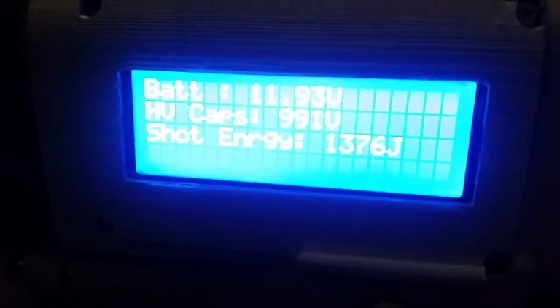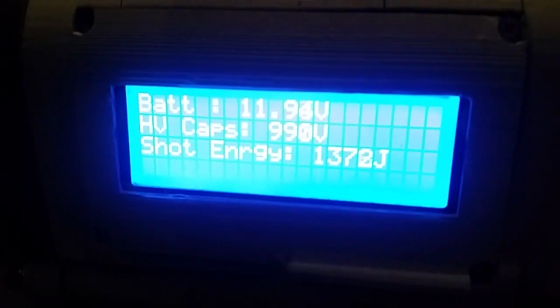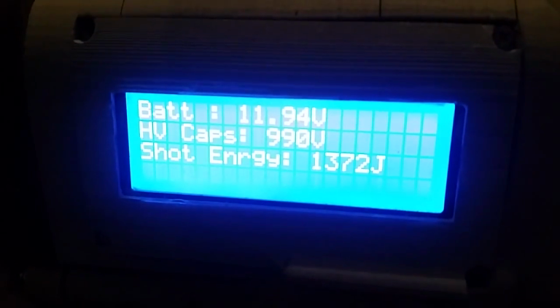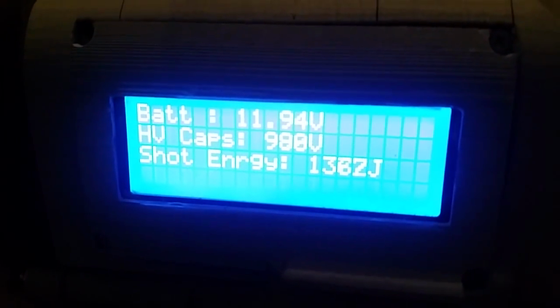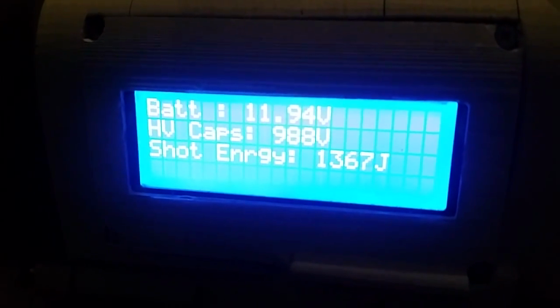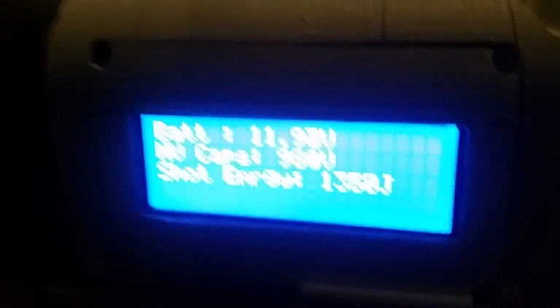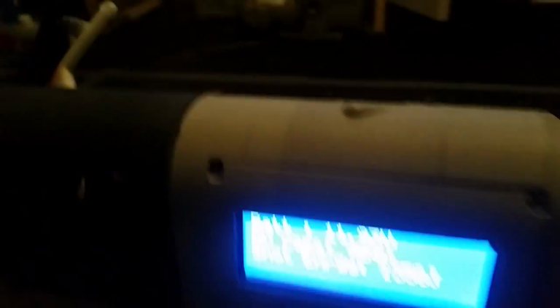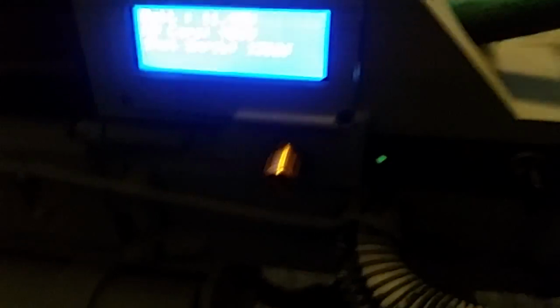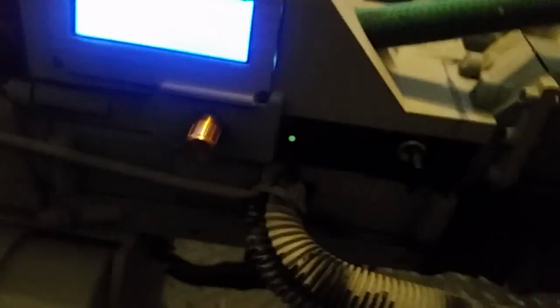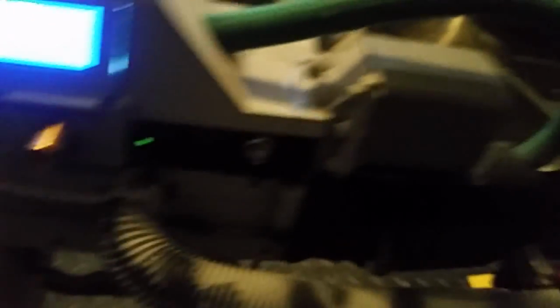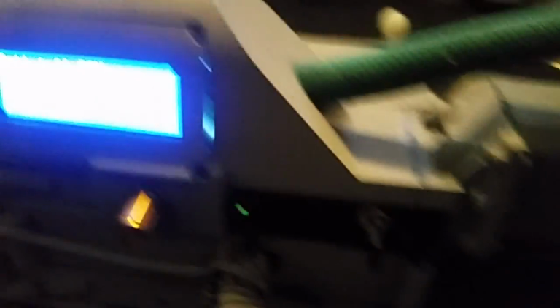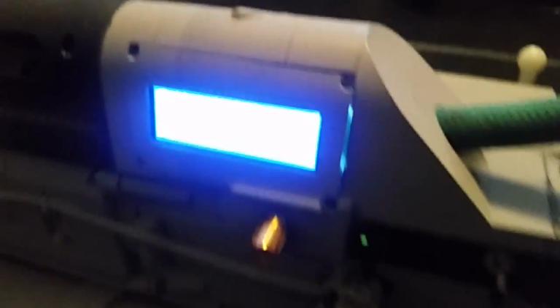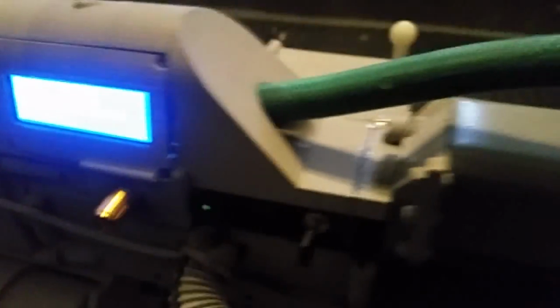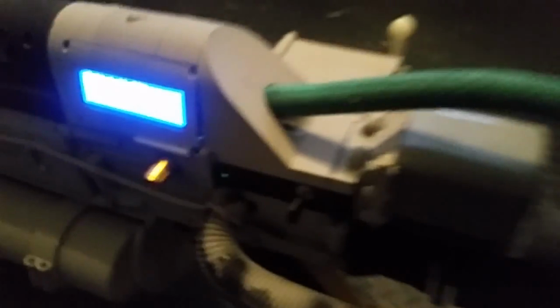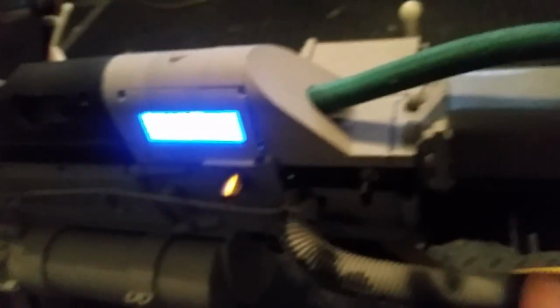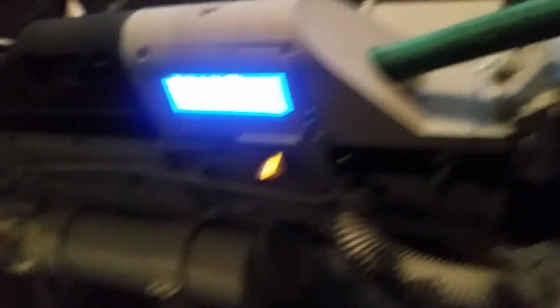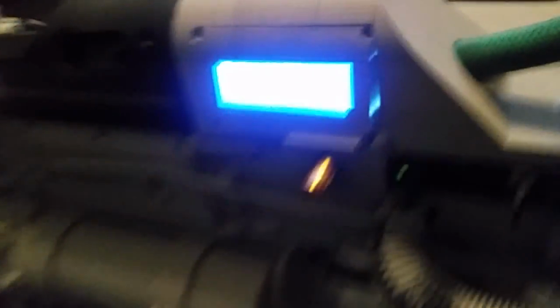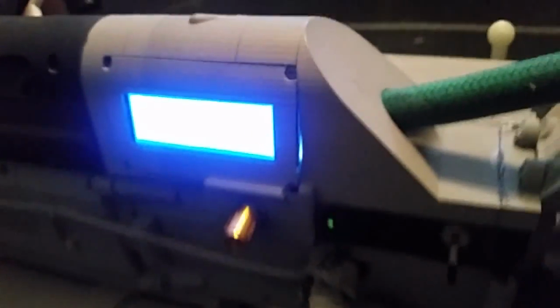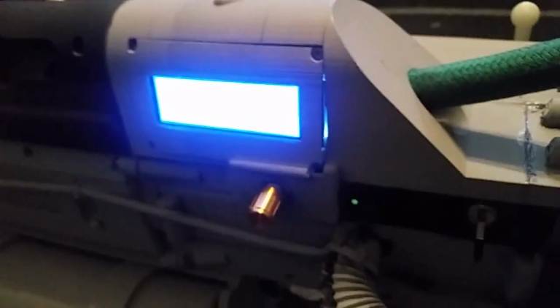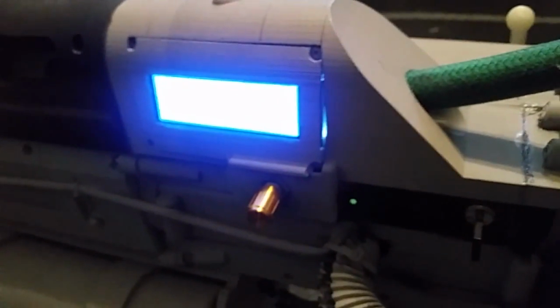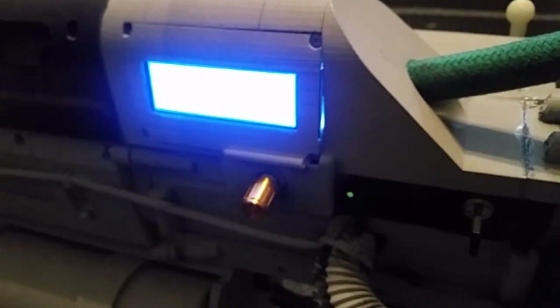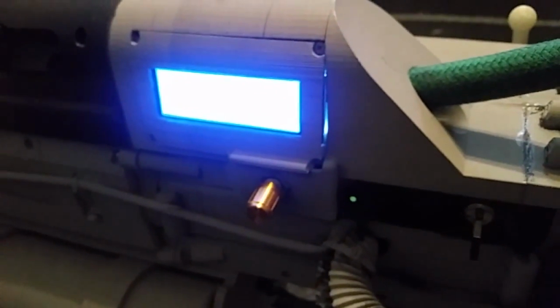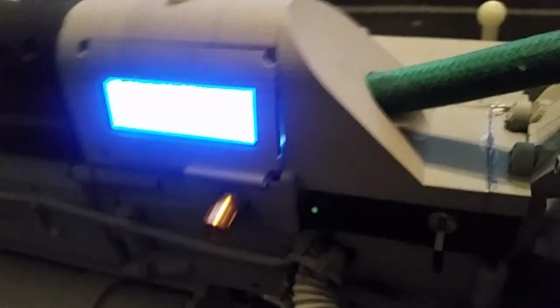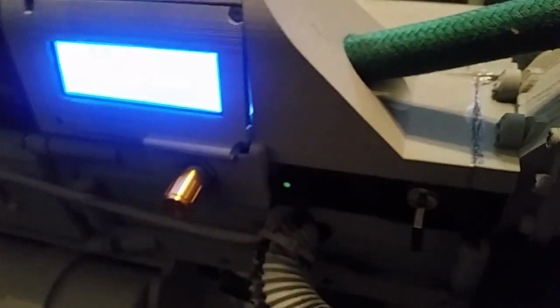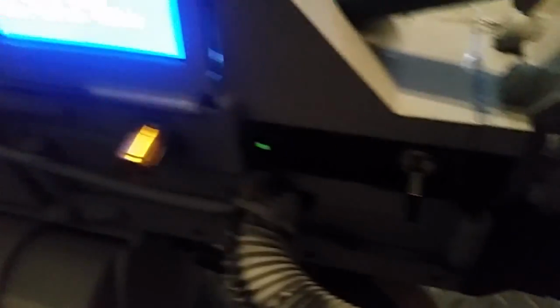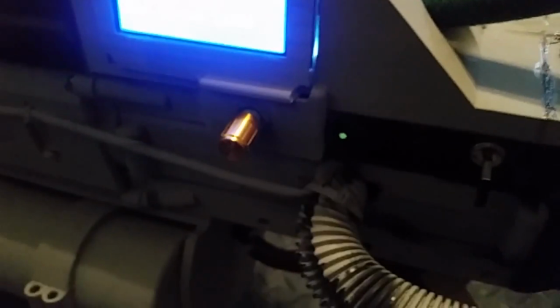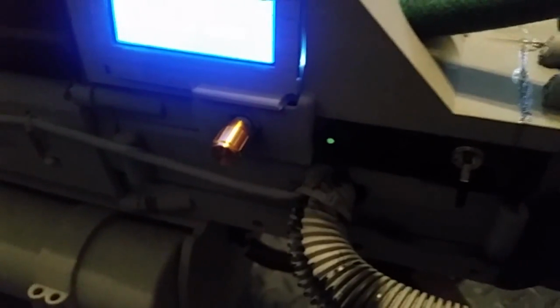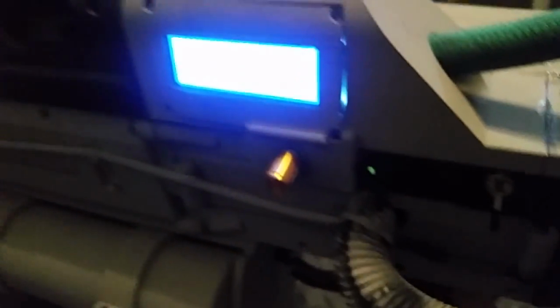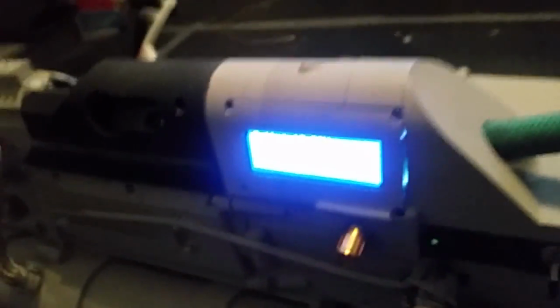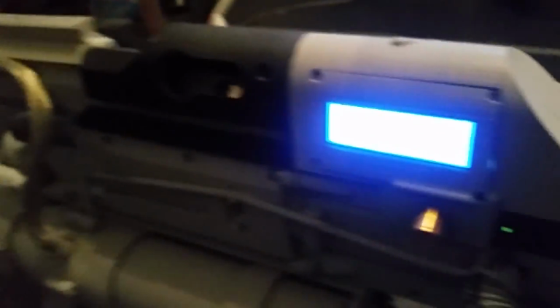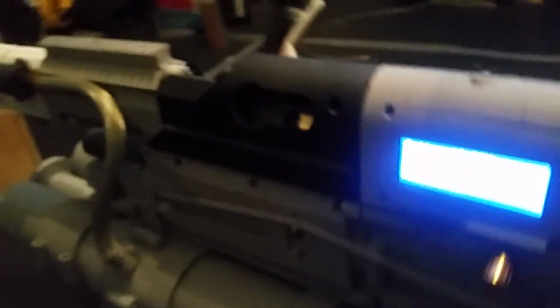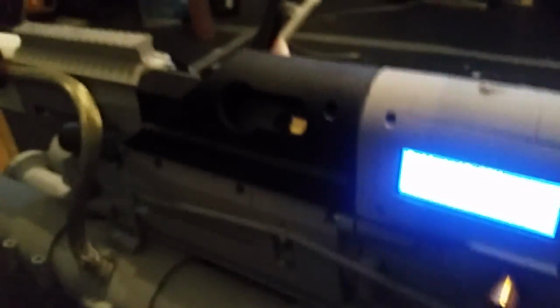Looks like we're sitting around 980 volts. So we're going to go ahead and charge the pneumatic system. It's closed — 960 volts.